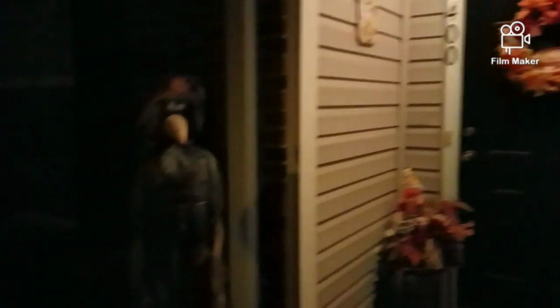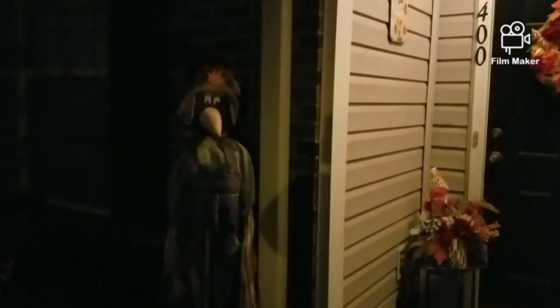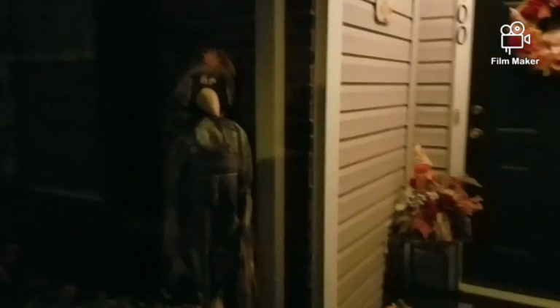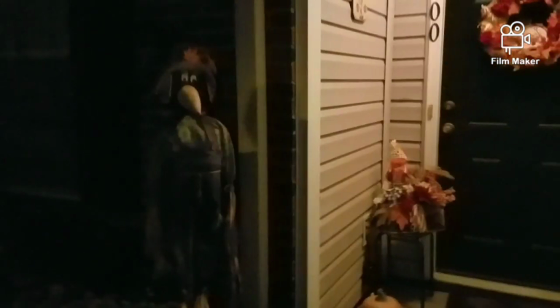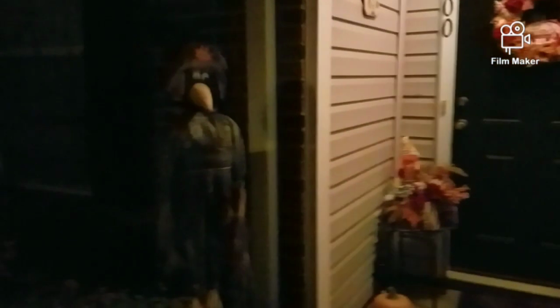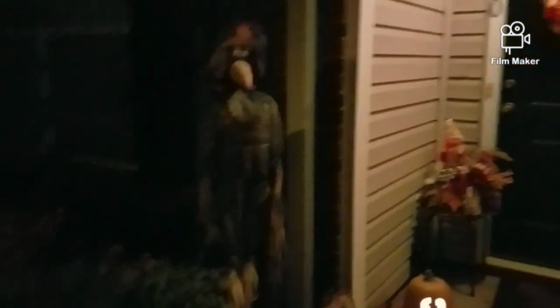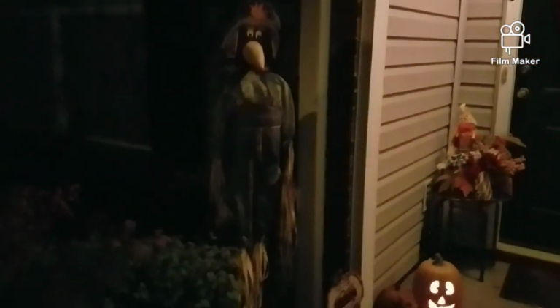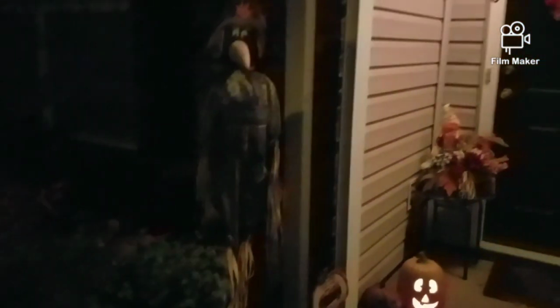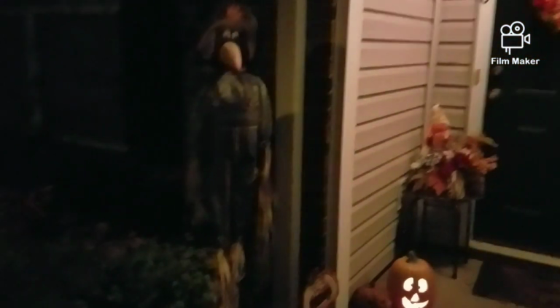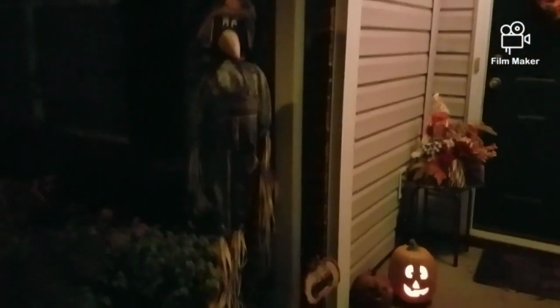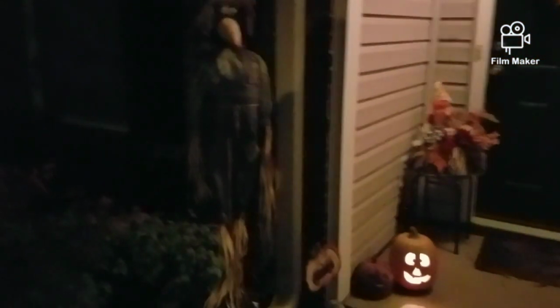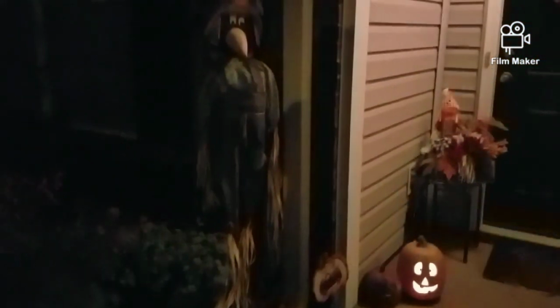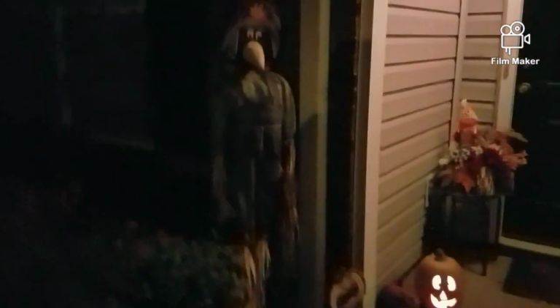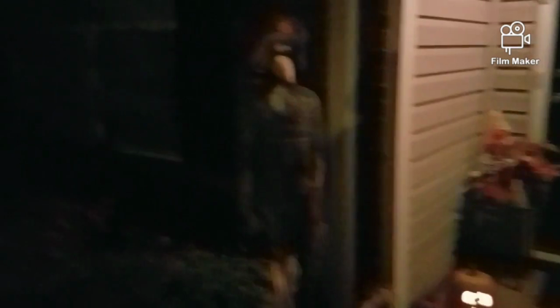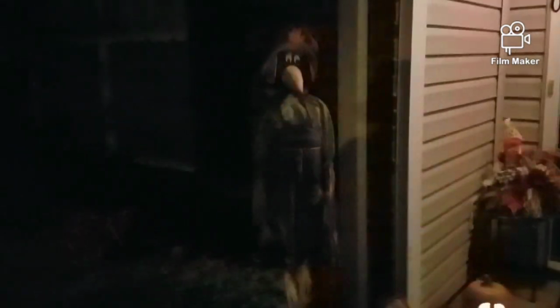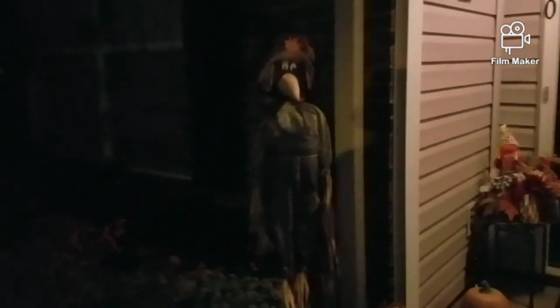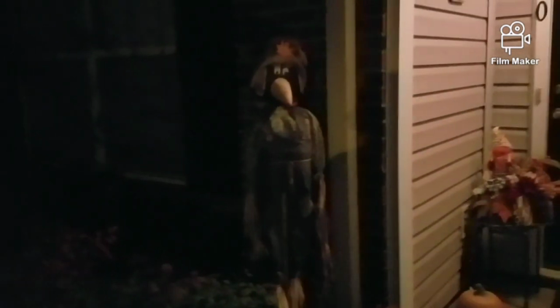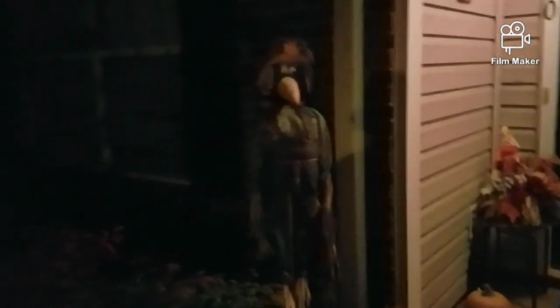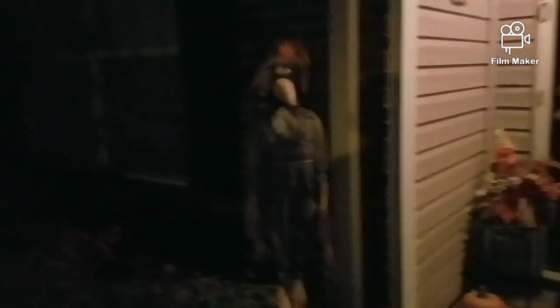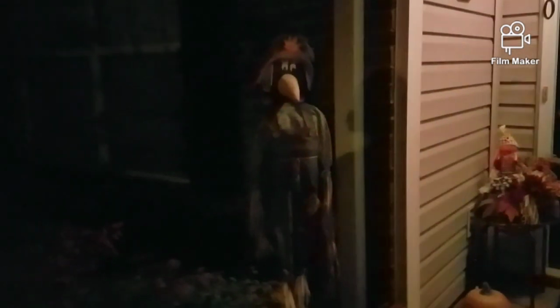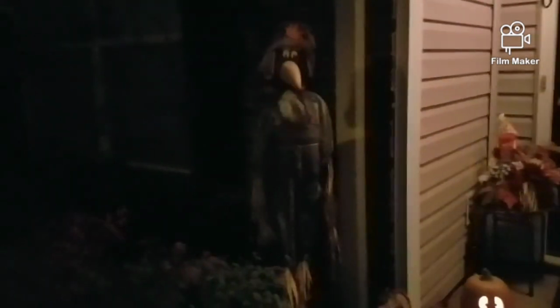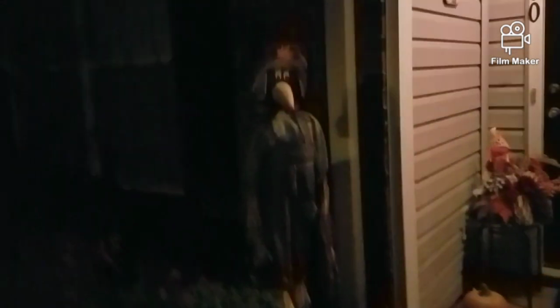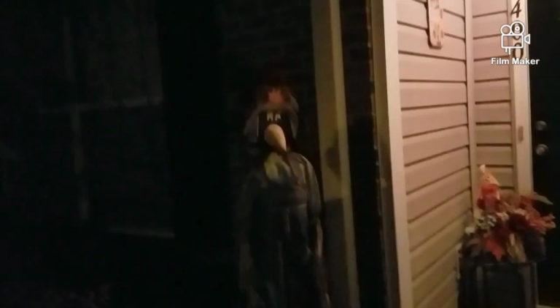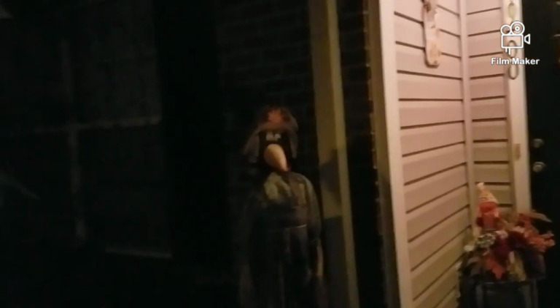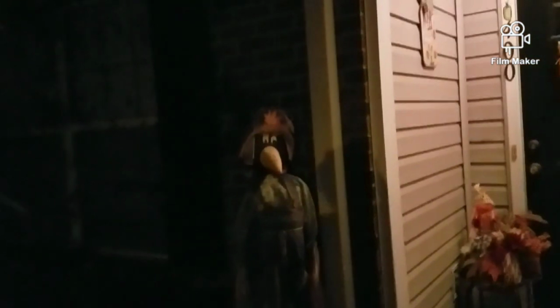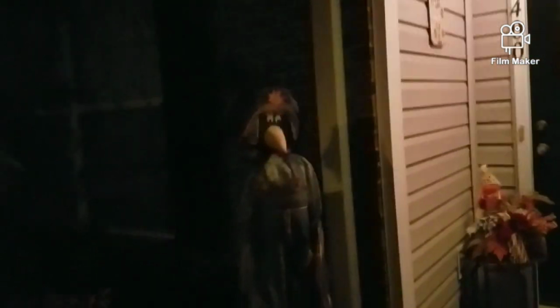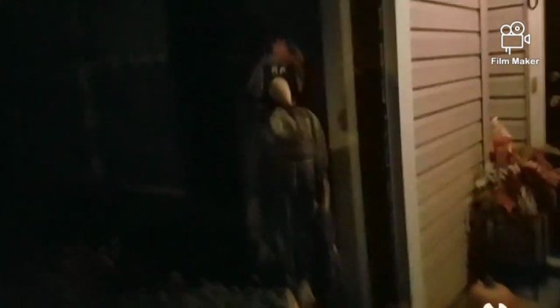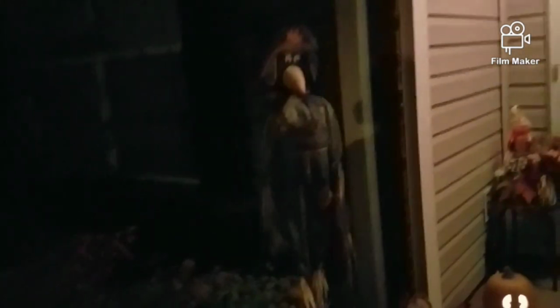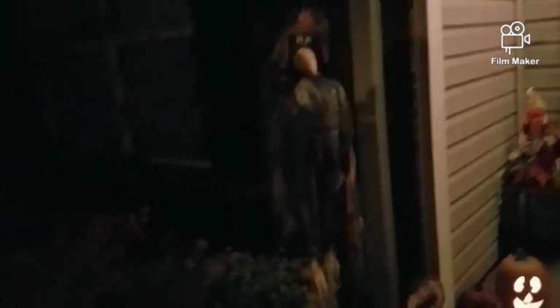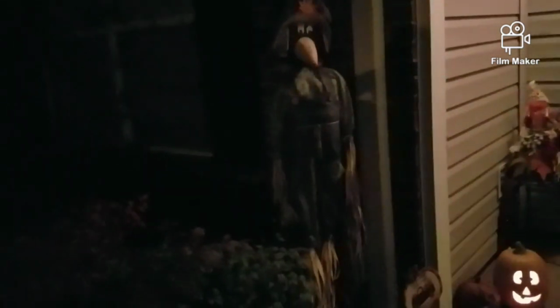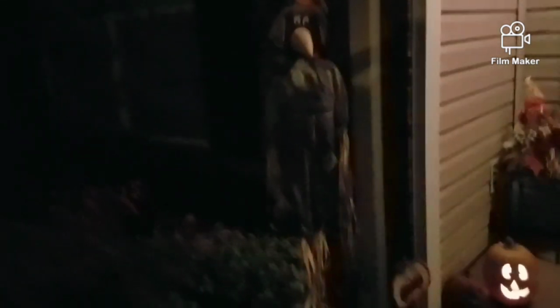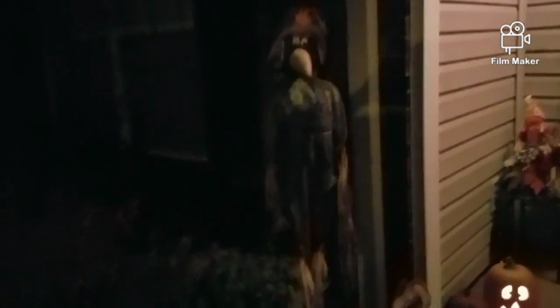Hi guys, this is Connie and welcome back to my channel. Today I just want to be sharing with you my 2019 fall home tour. I just love decorating for every season, but fall is one of my favorites.